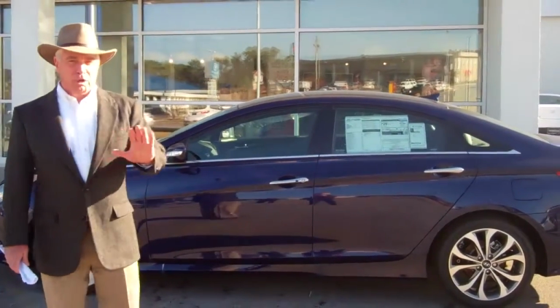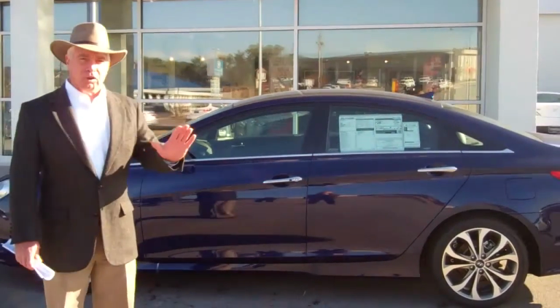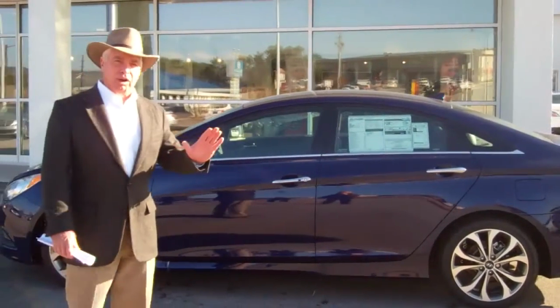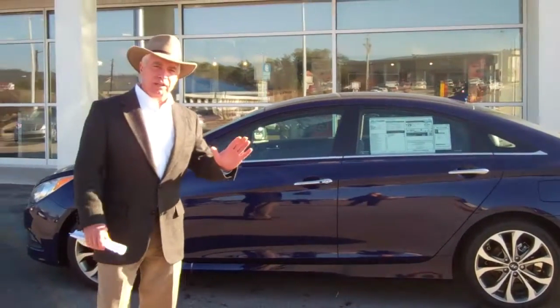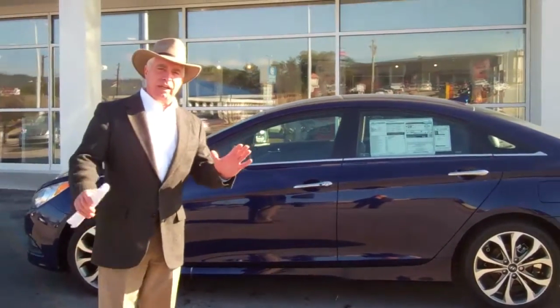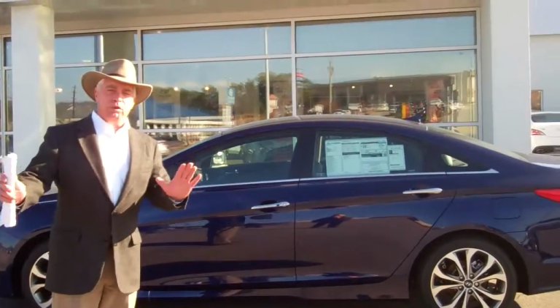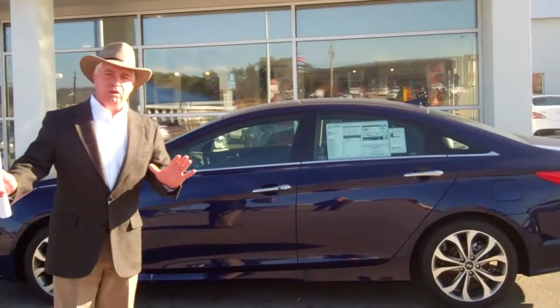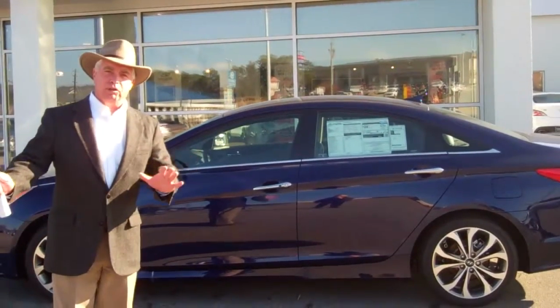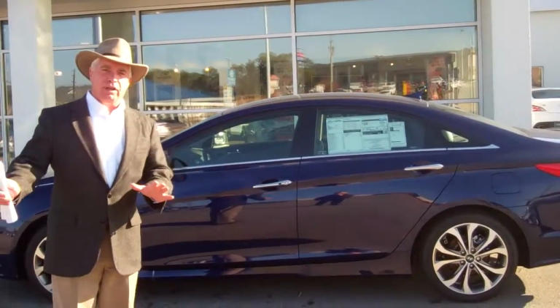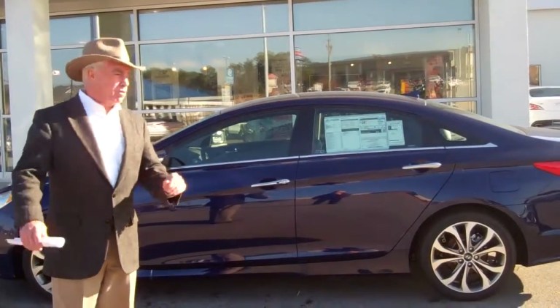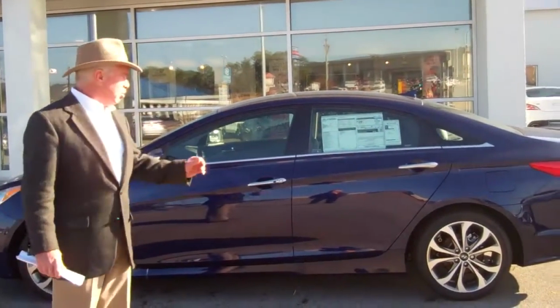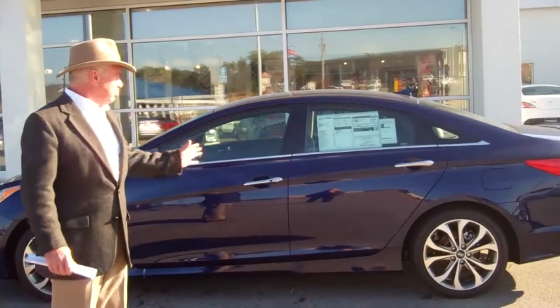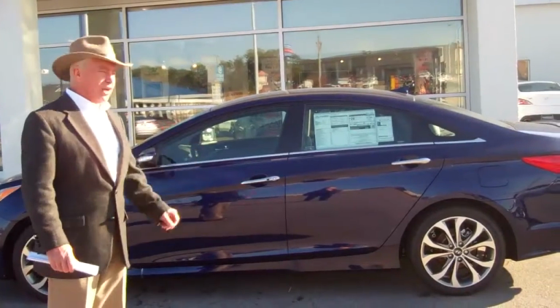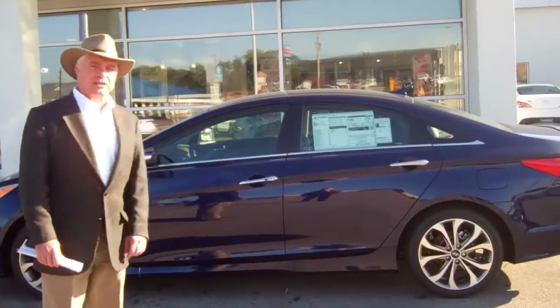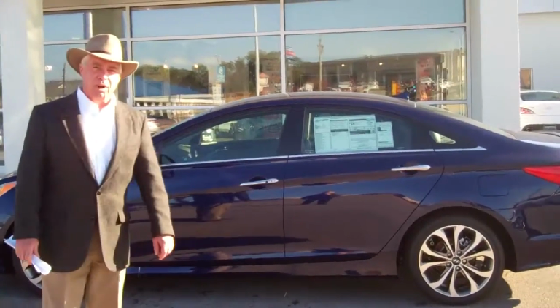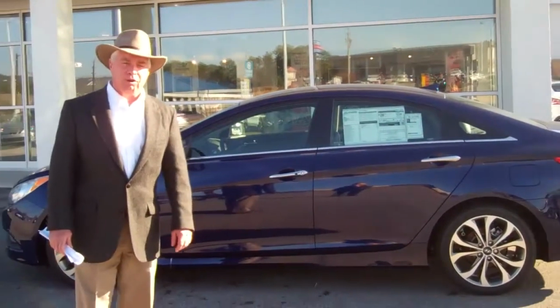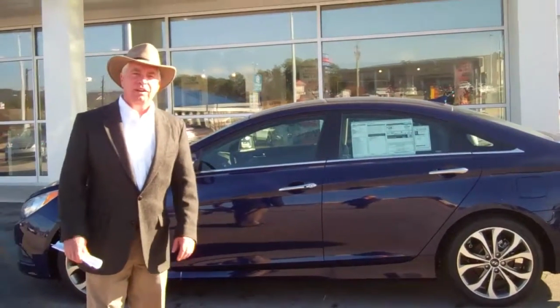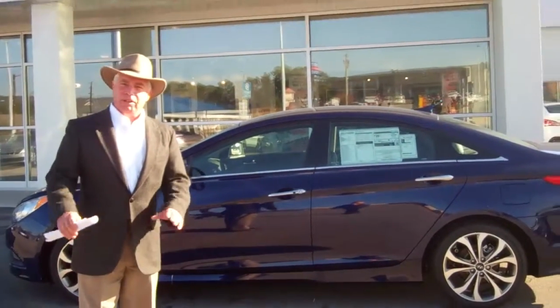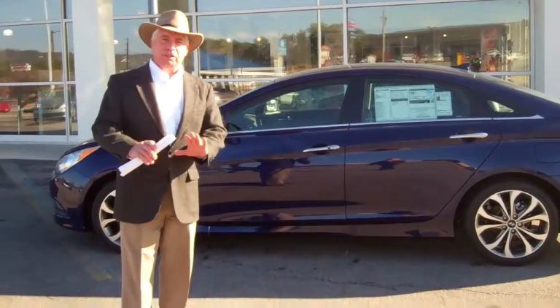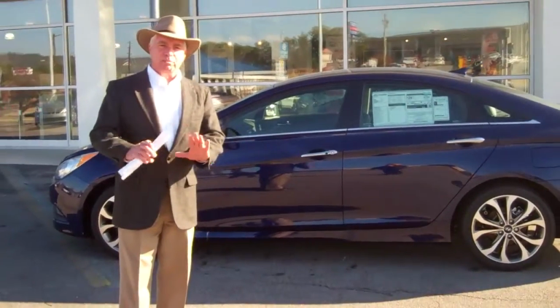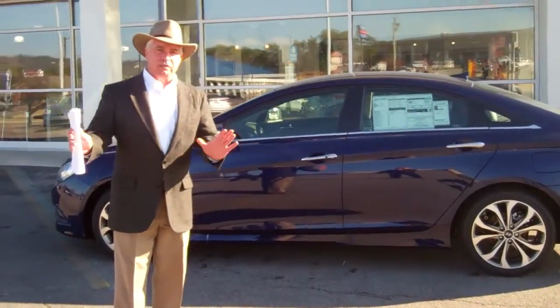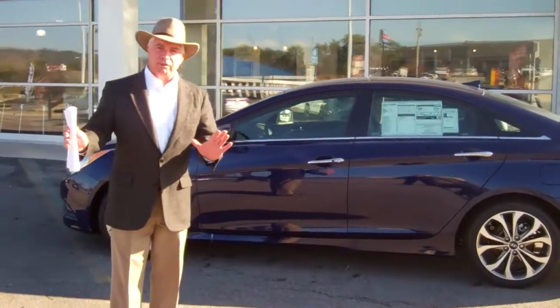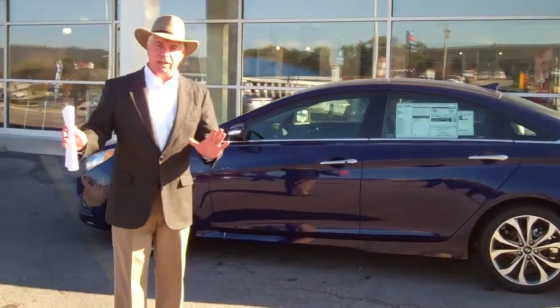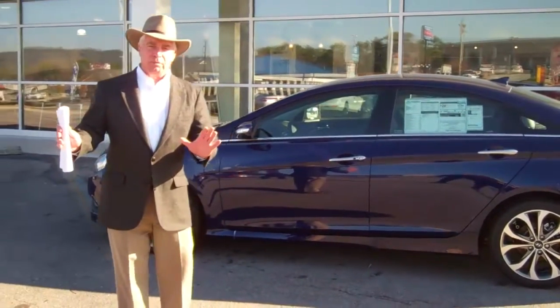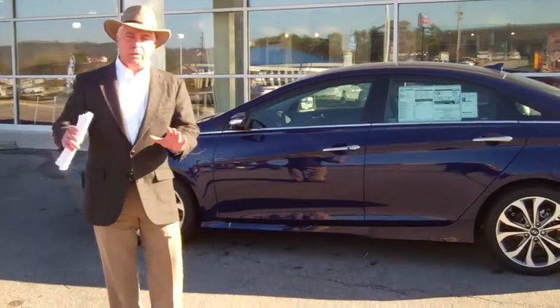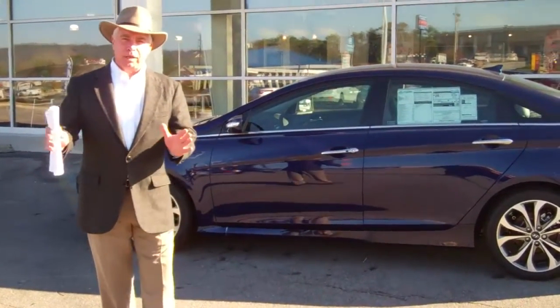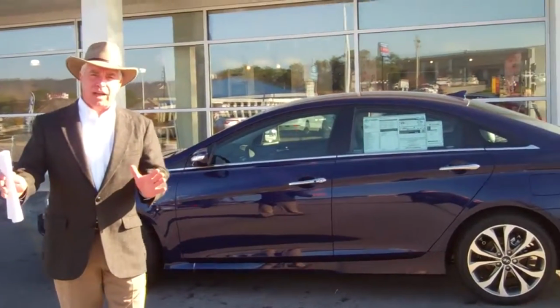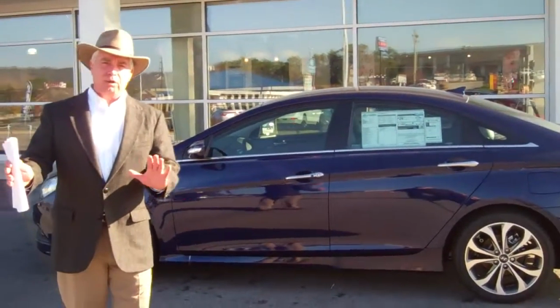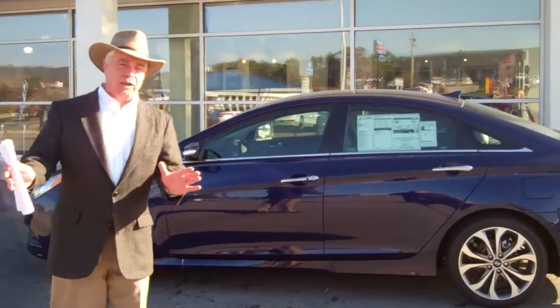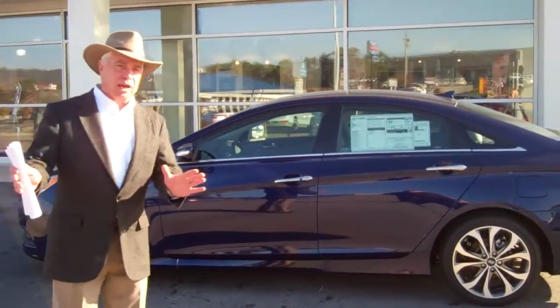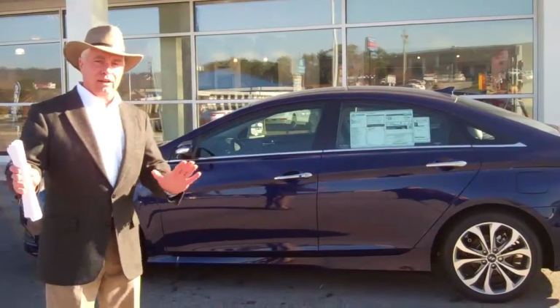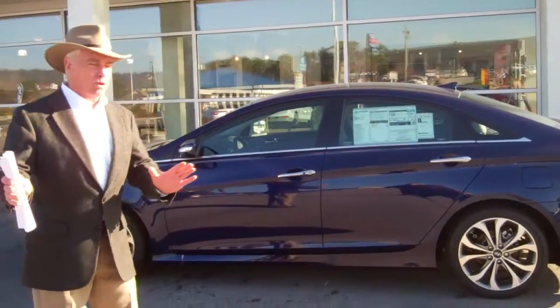Beautiful car. It didn't indicate which one you're interested in, but we pulled up here in a SE model. This gets the best of everything — probably the best value in the market right now, anywhere.